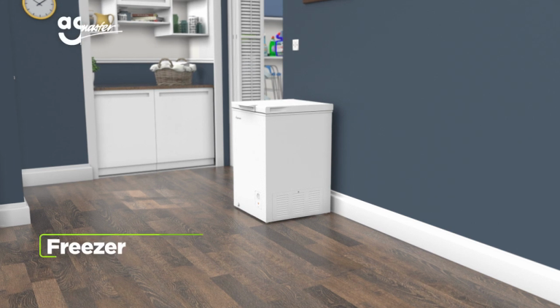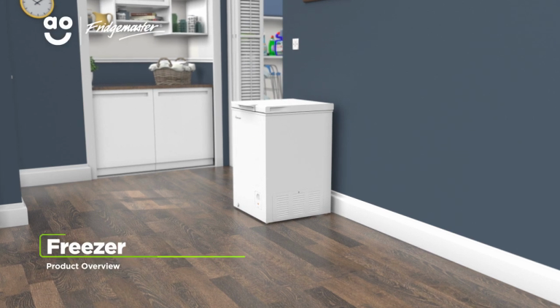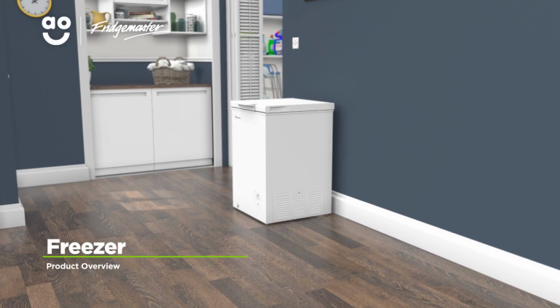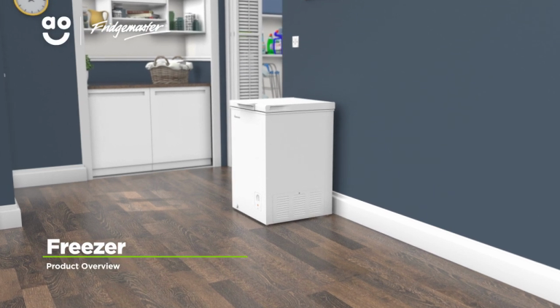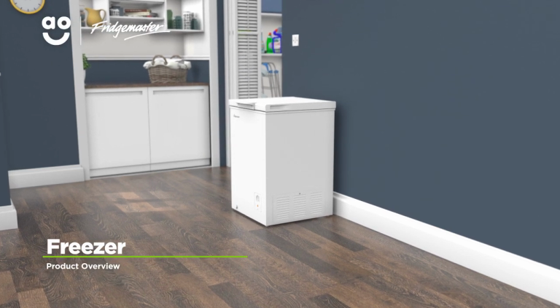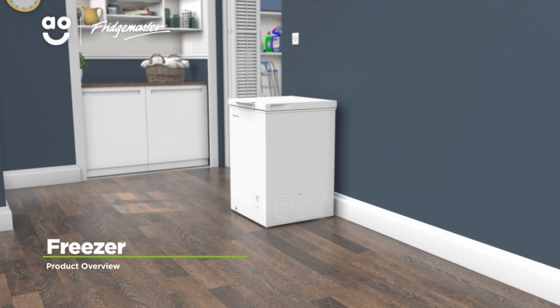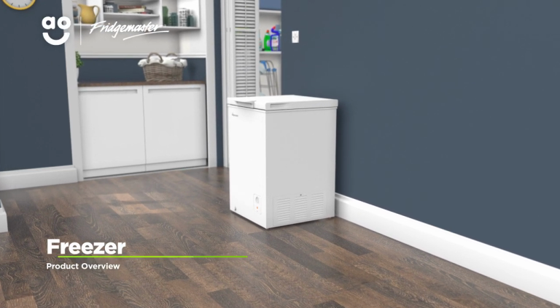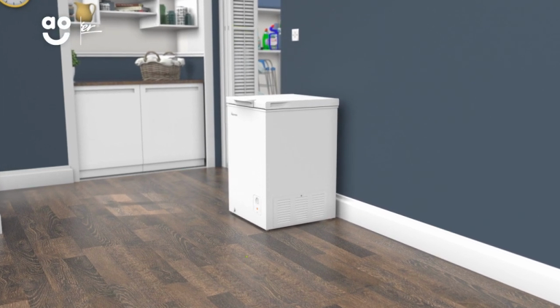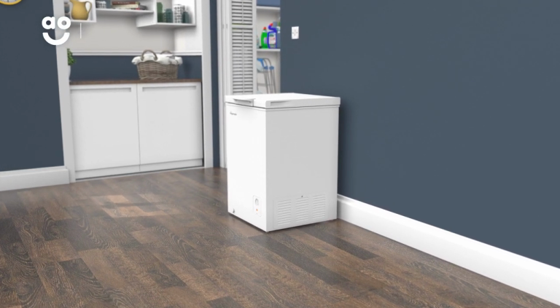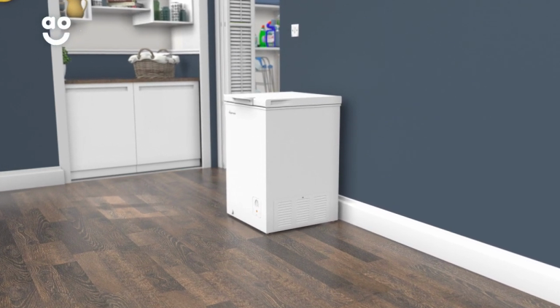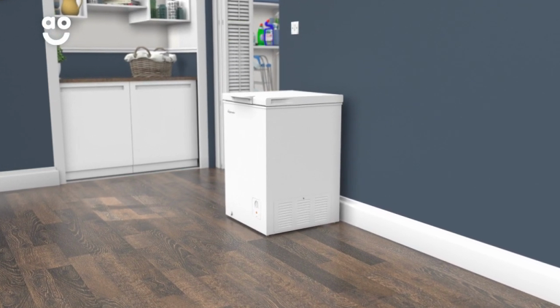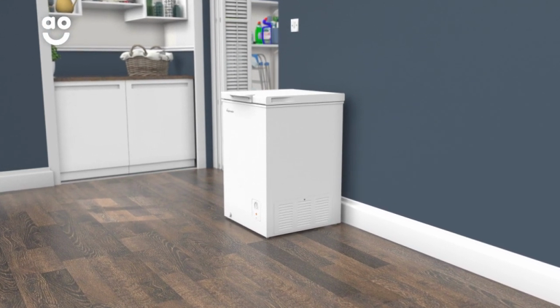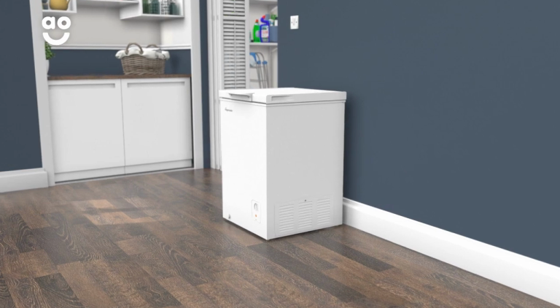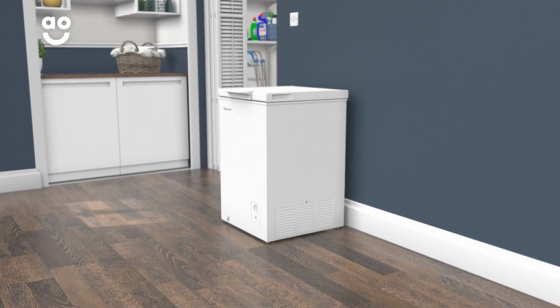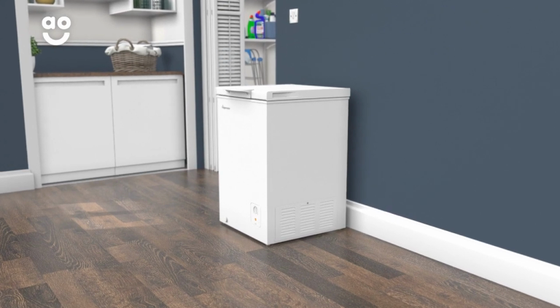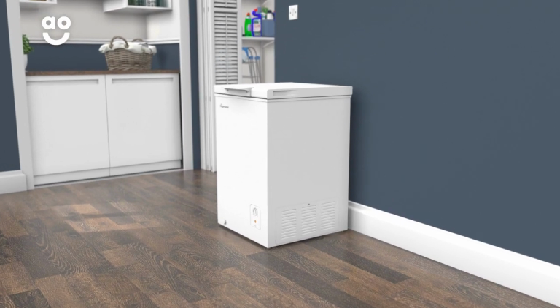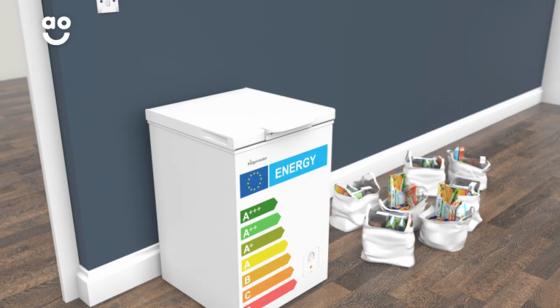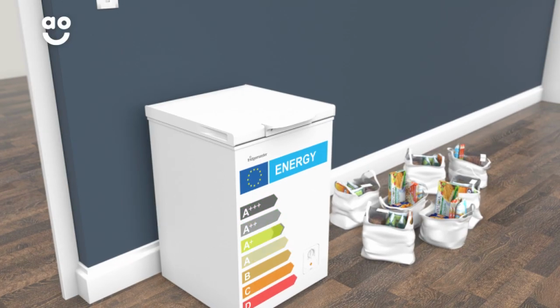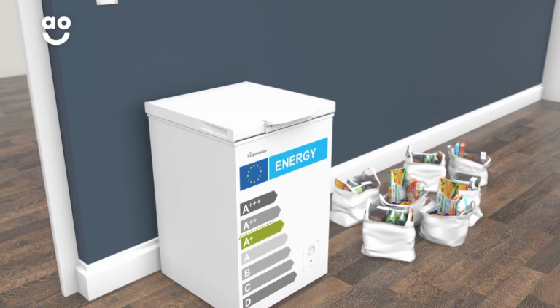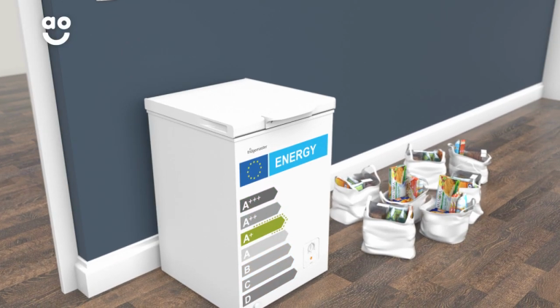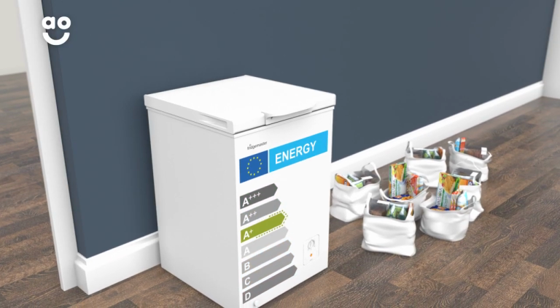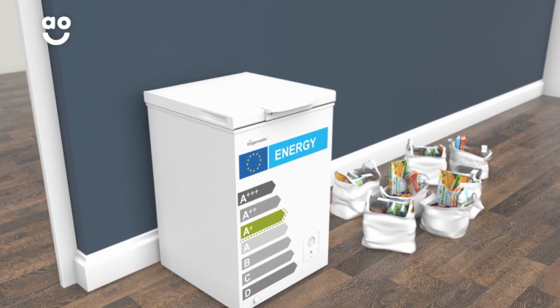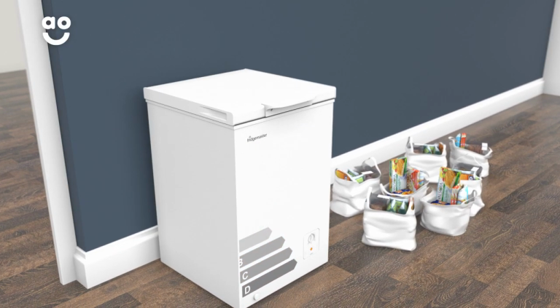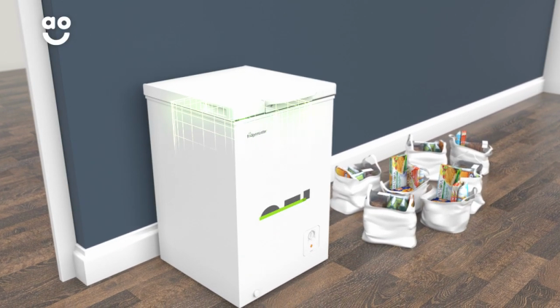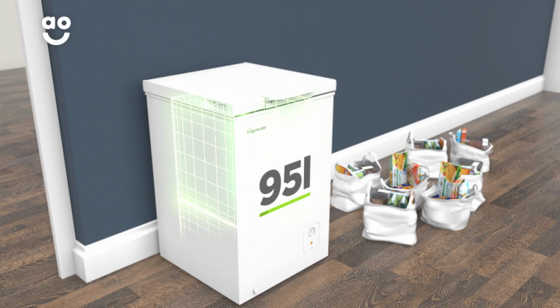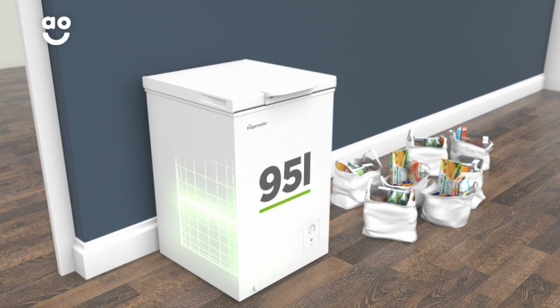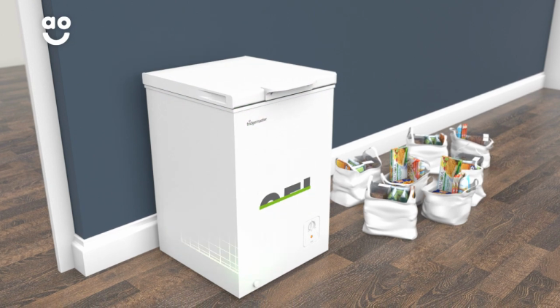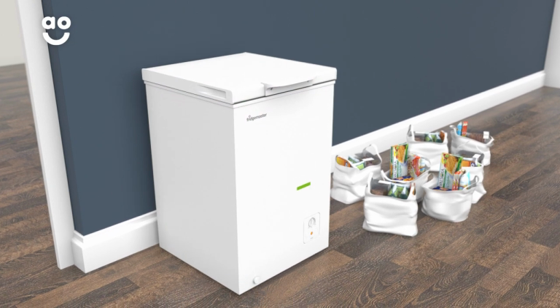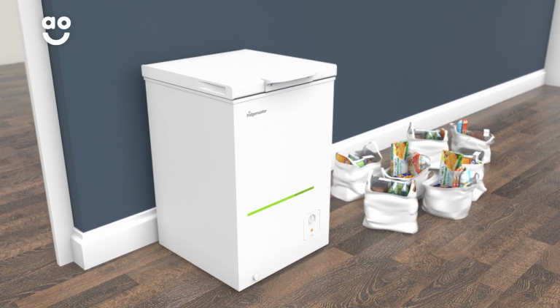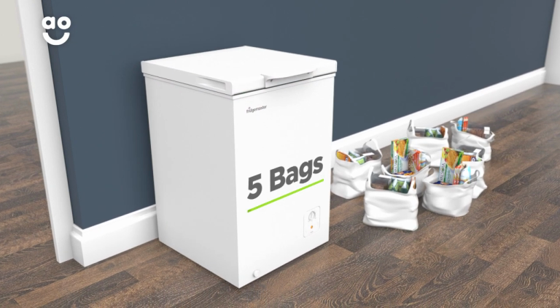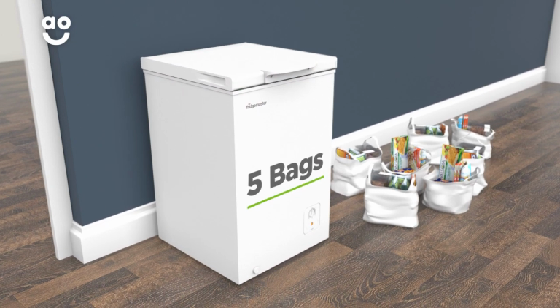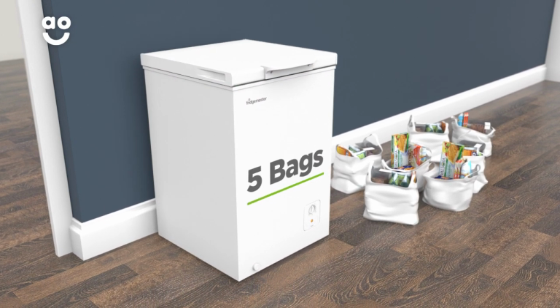This compact chest freezer from FridgeMaster is great for households that want a durable model to protect their frozen food. It has an A-plus energy rating and a capacity of 95 litres, meaning it can hold up to five bags of food shopping.